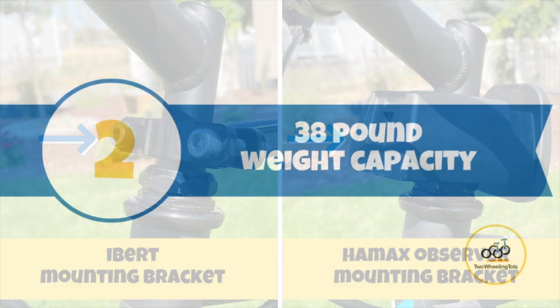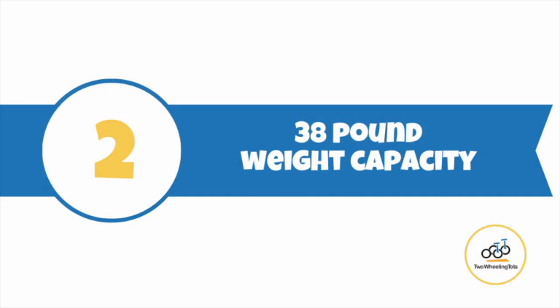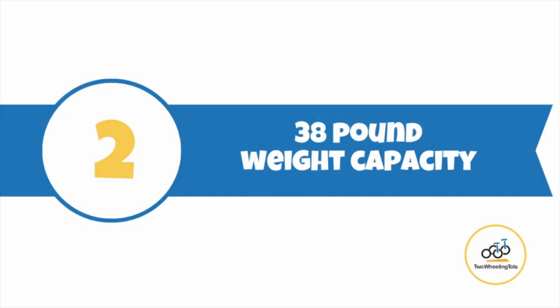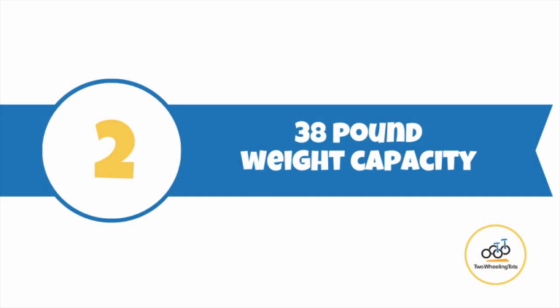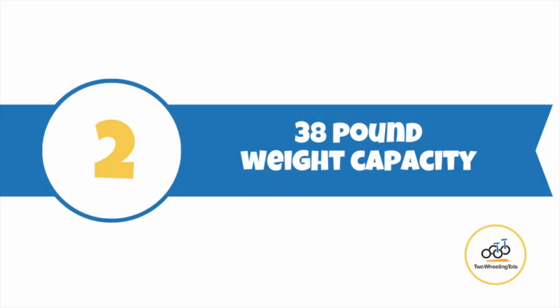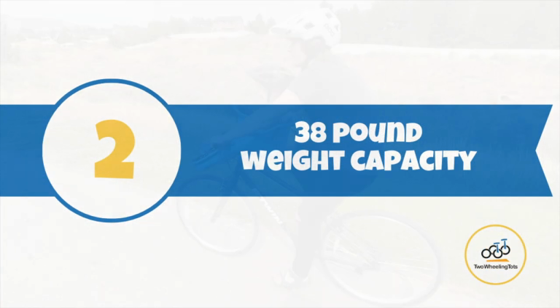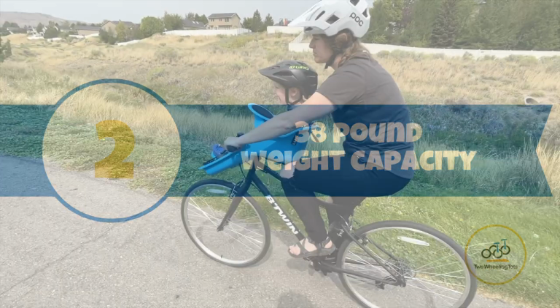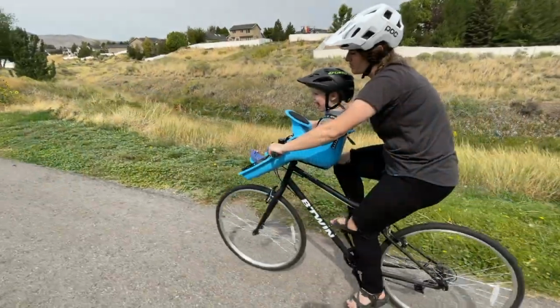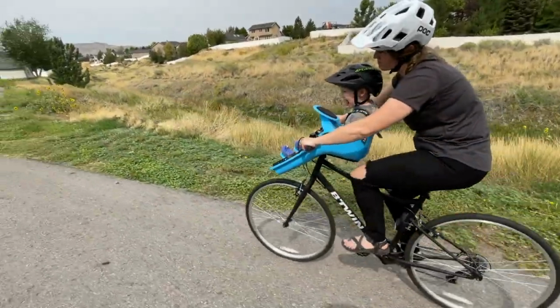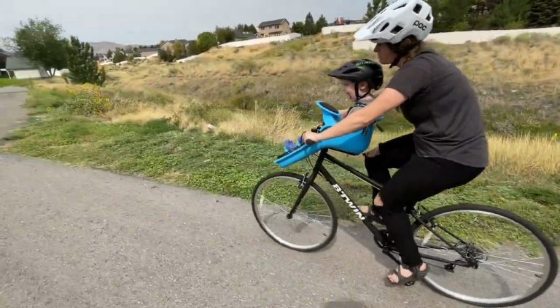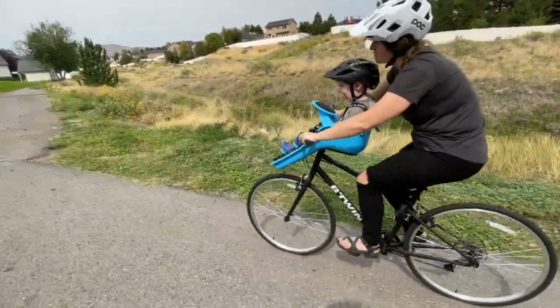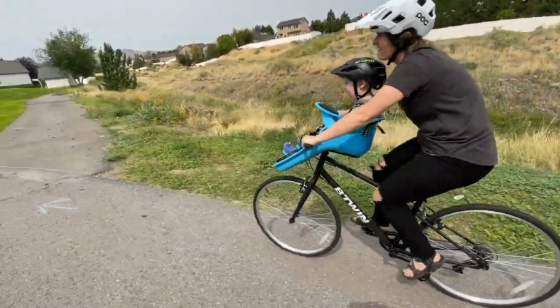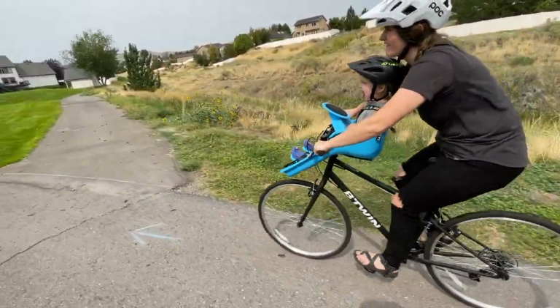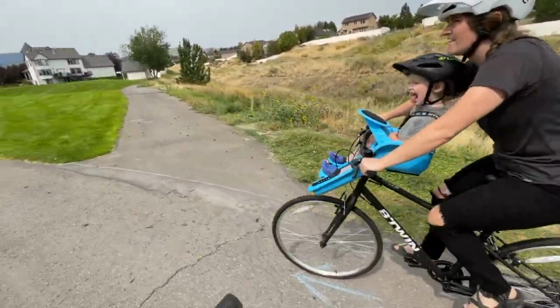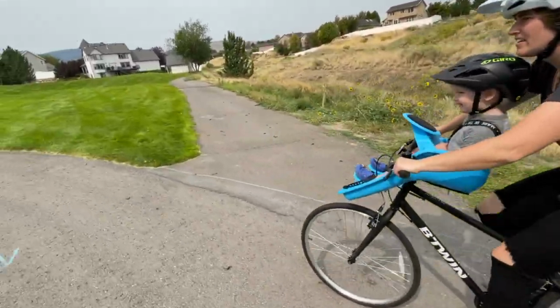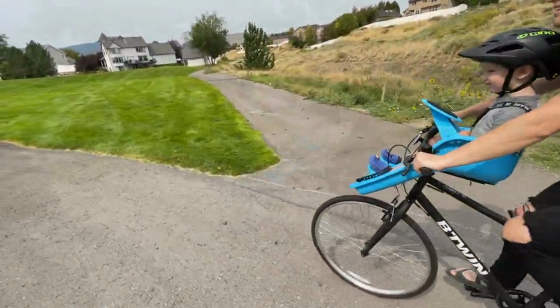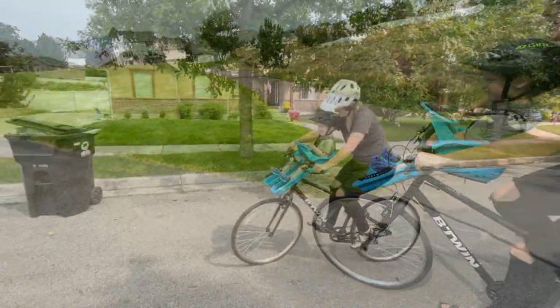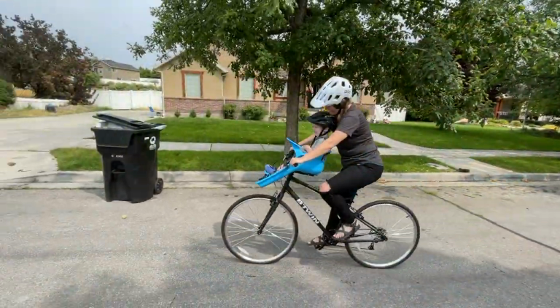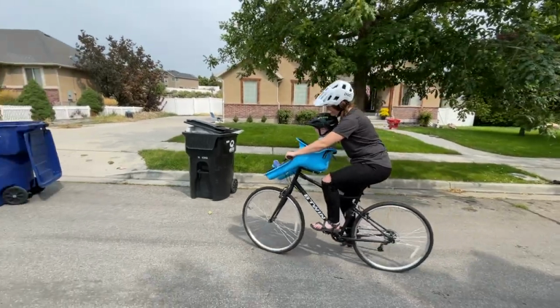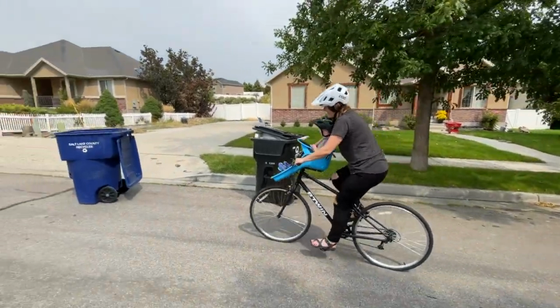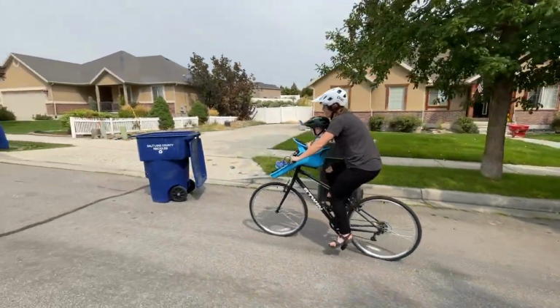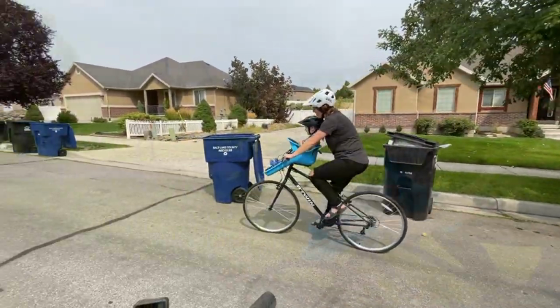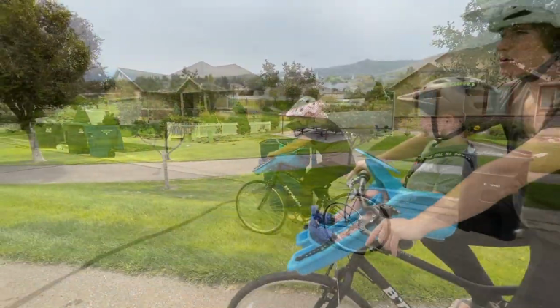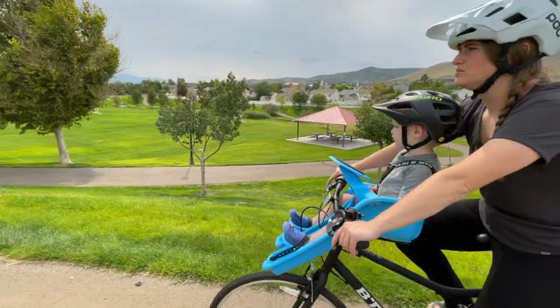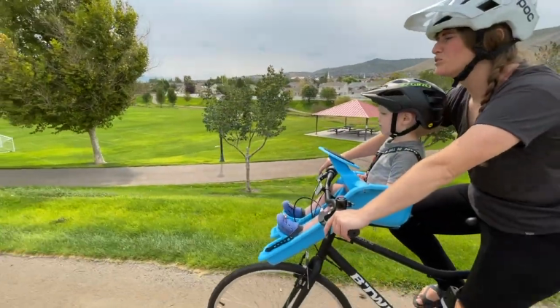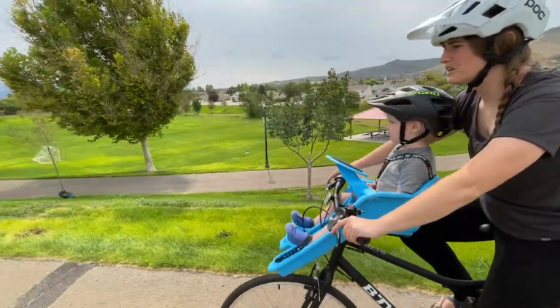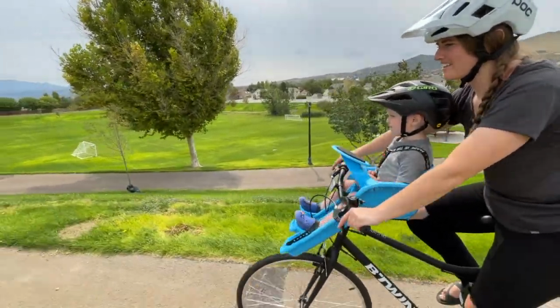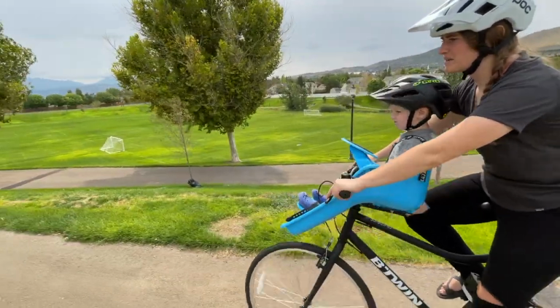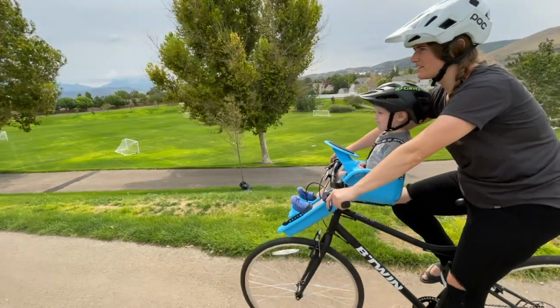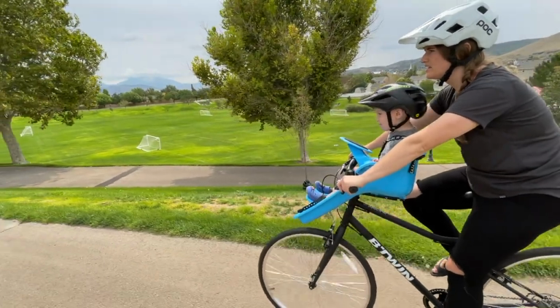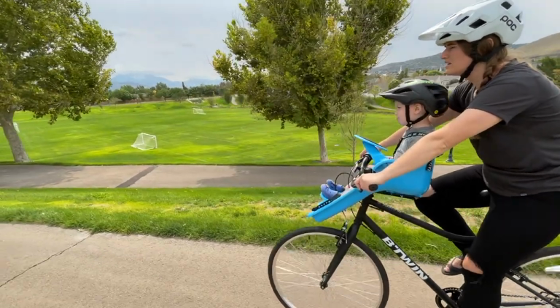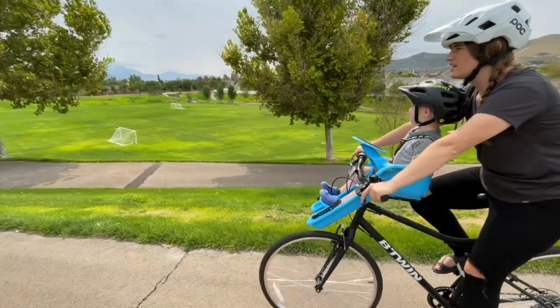Number two: the iBert has a 38-pound weight capacity. Front-mounted child bike seats usually max out at a 33-pound weight capacity. With a 38-pound weight capacity and a larger bucket-style seat, your toddler has more room to grow with the iBert.